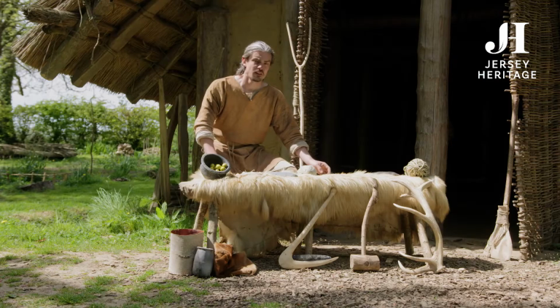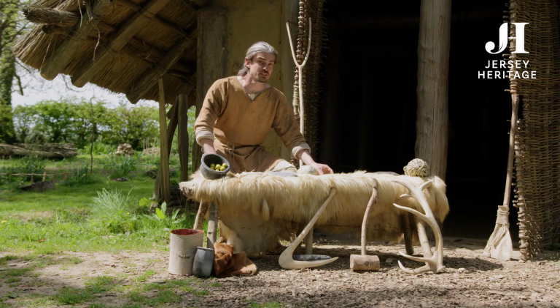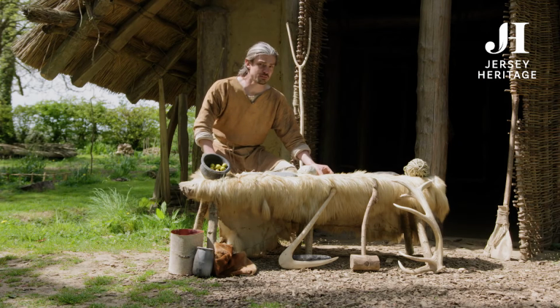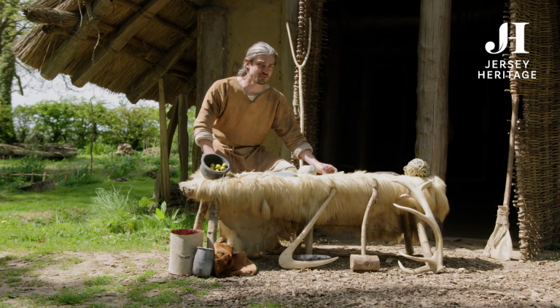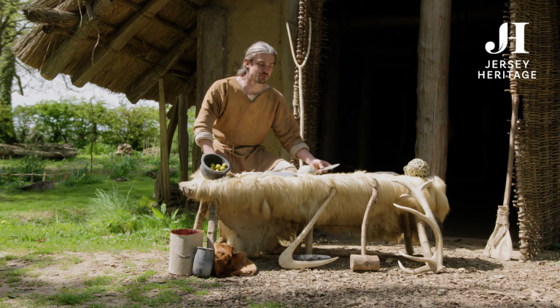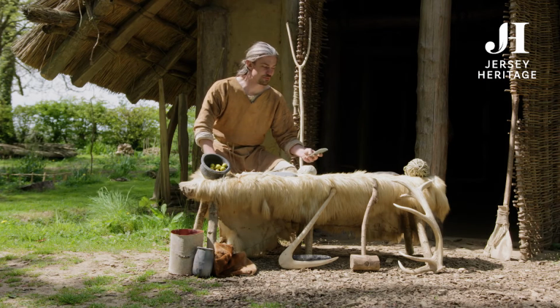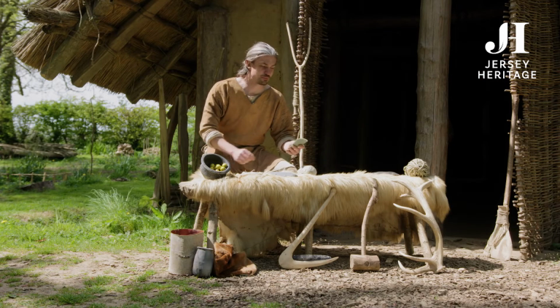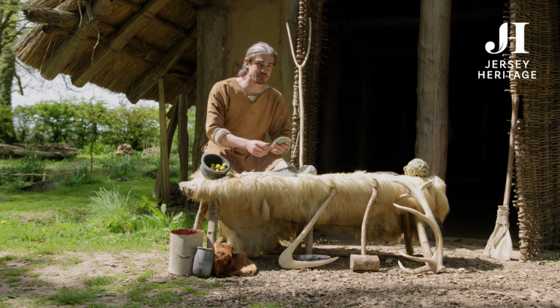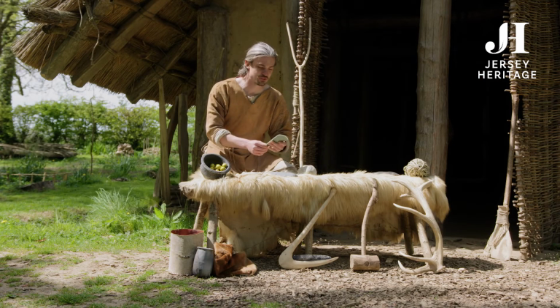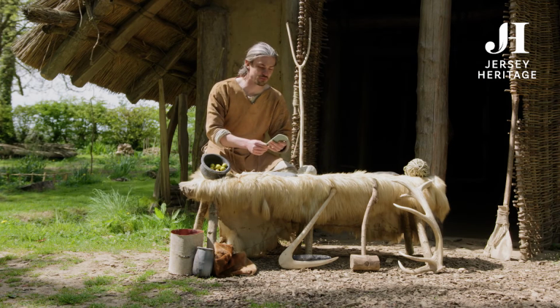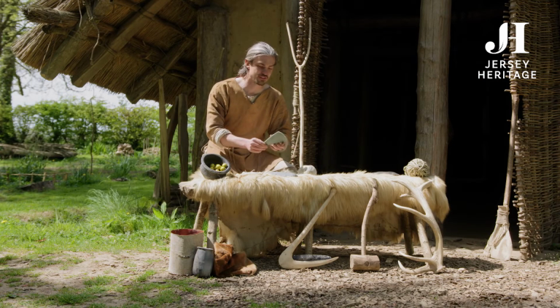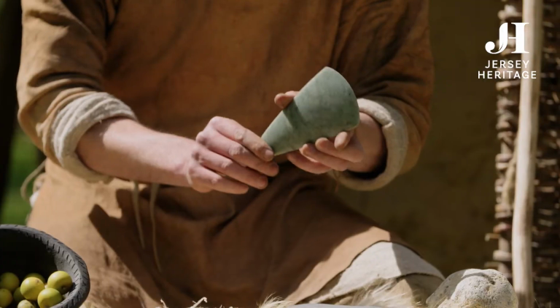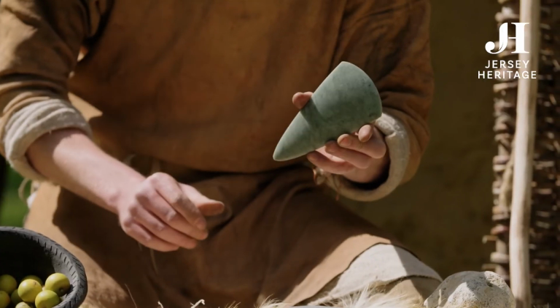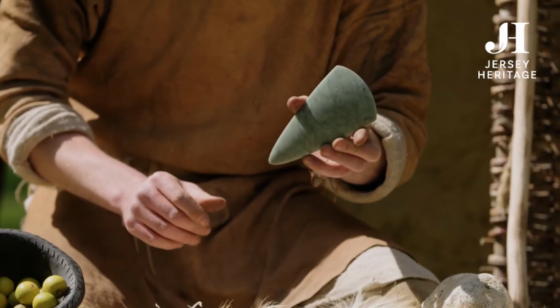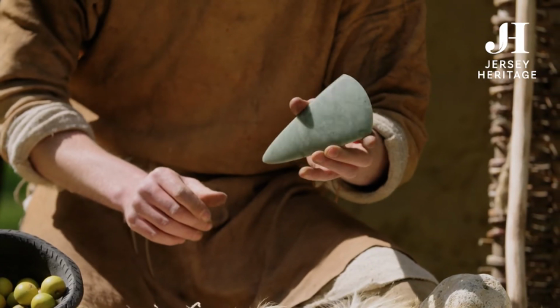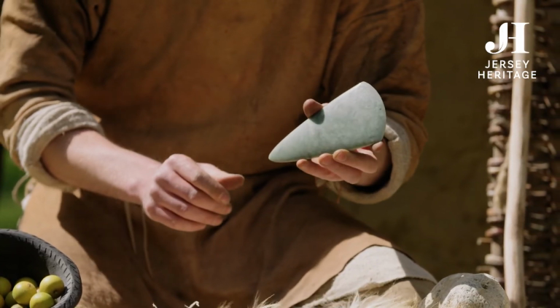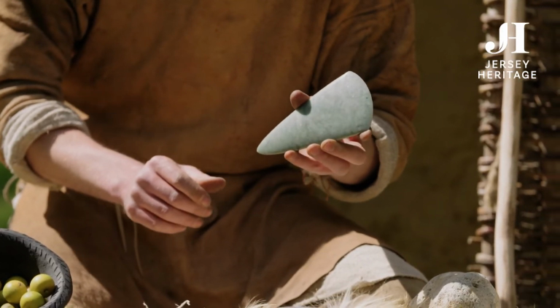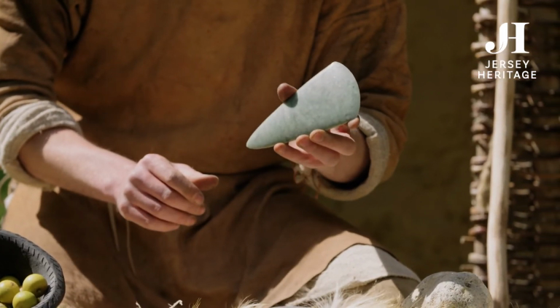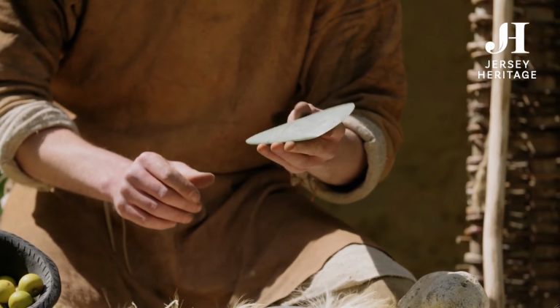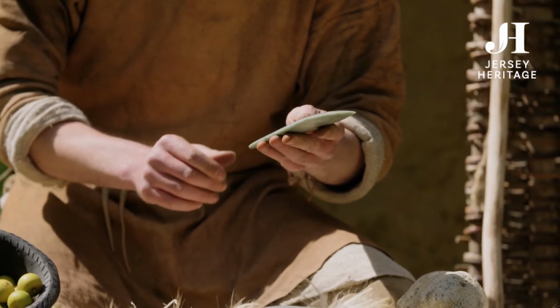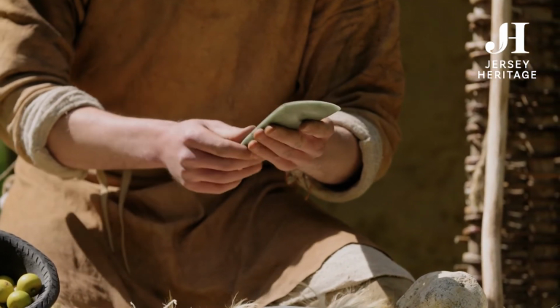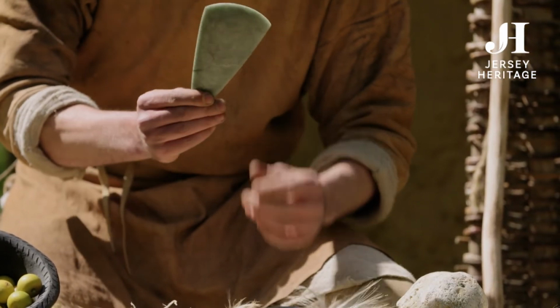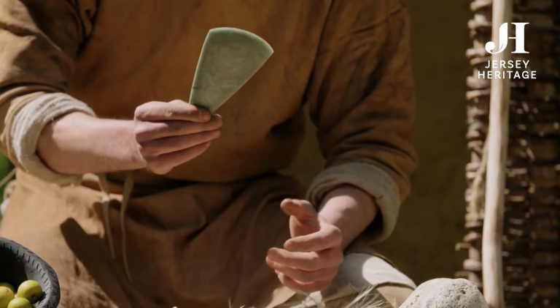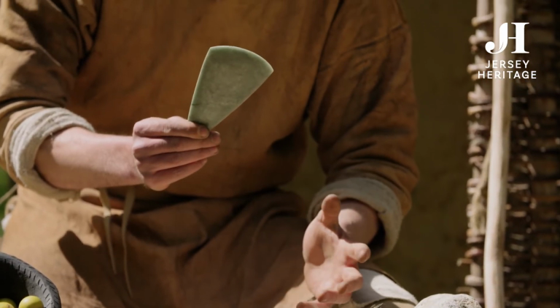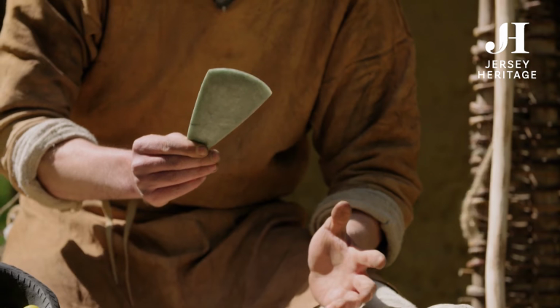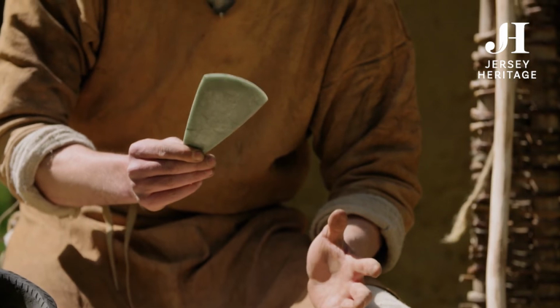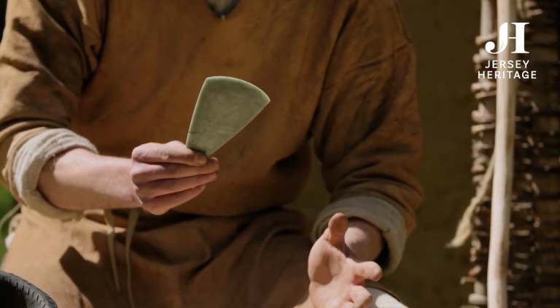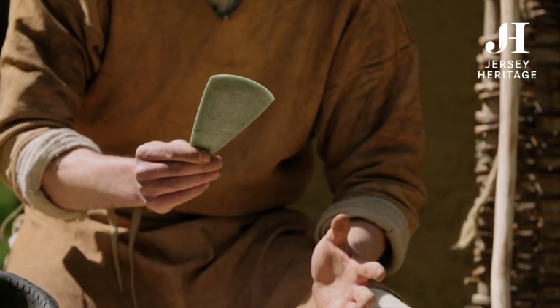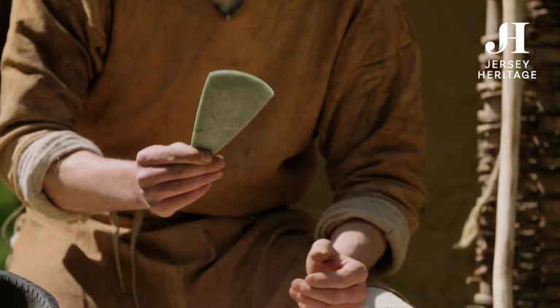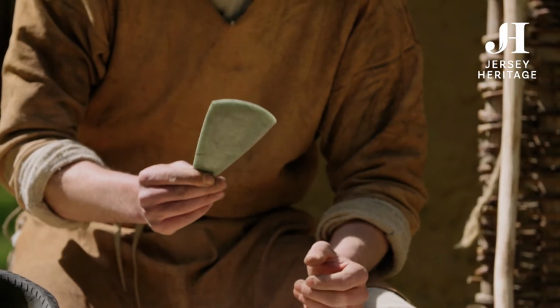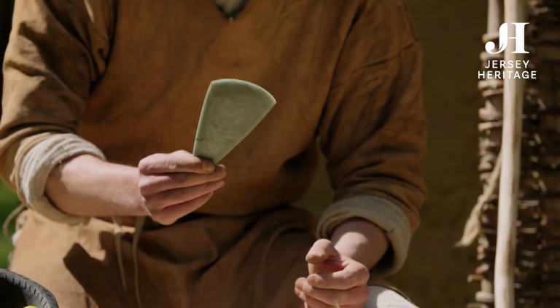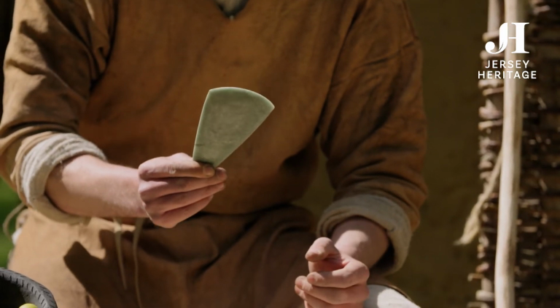An exotic material that would have traveled some way to be here on Jersey for axes was jadeite, and this came all the way from the Italian Alps. It's unlikely that these axes were ever used for cutting down trees — they were probably just a symbol of power.